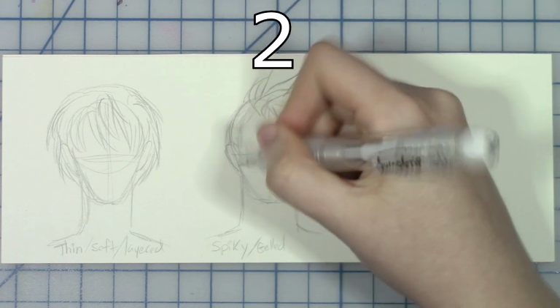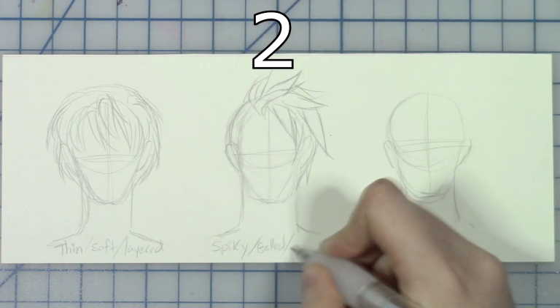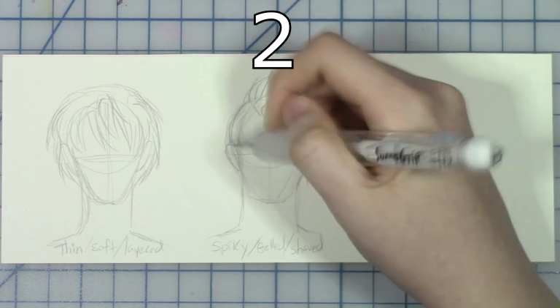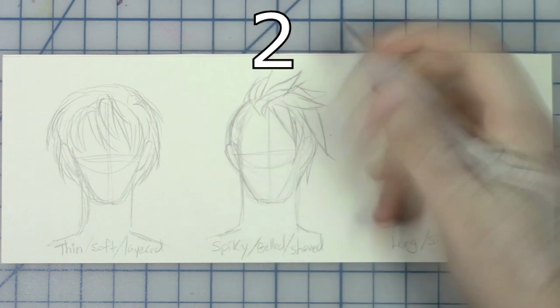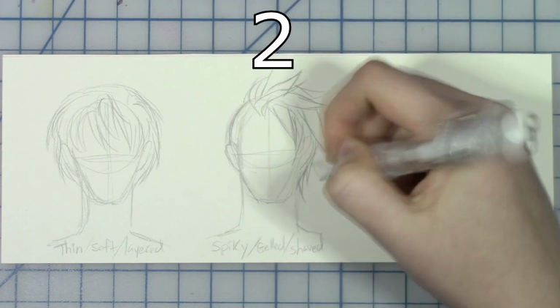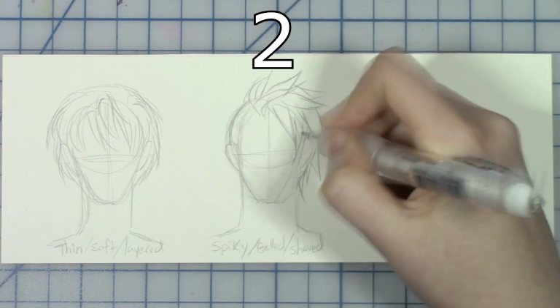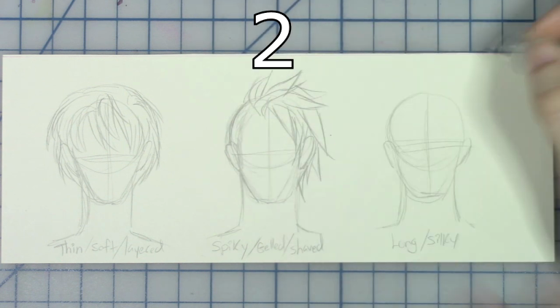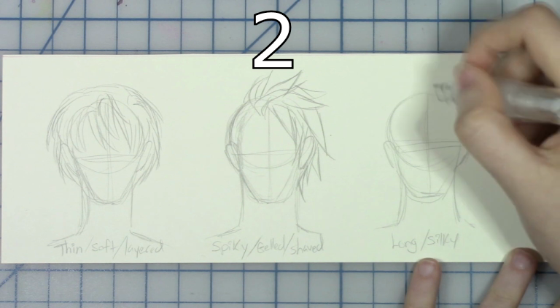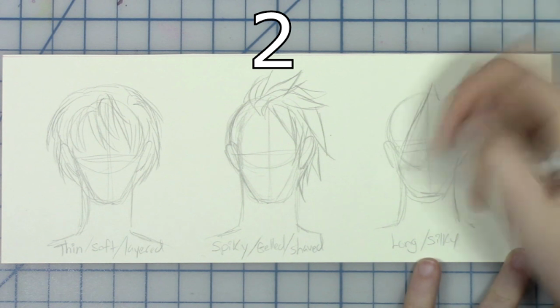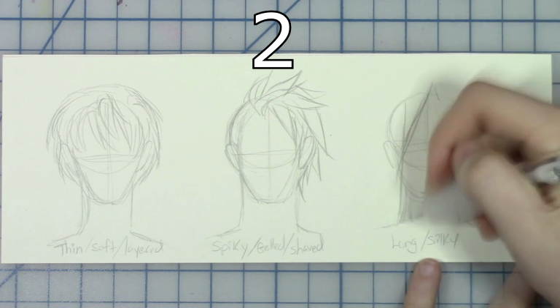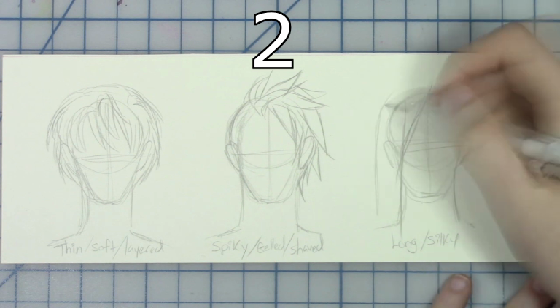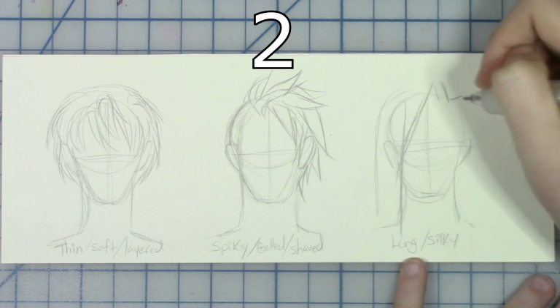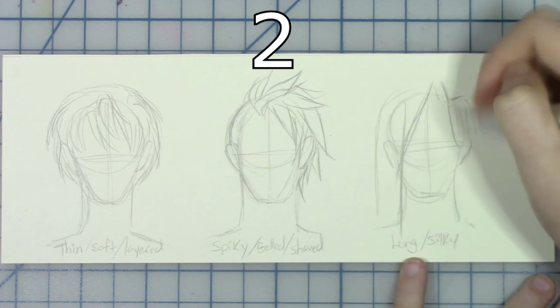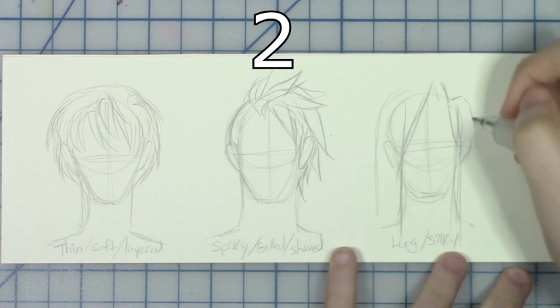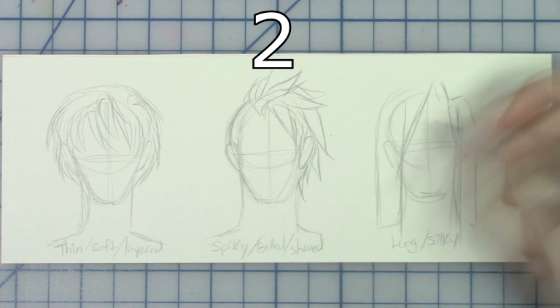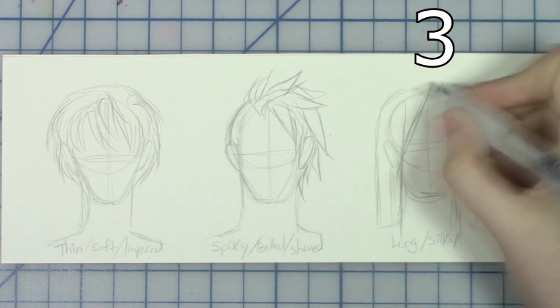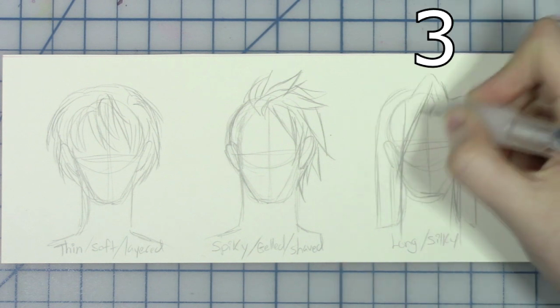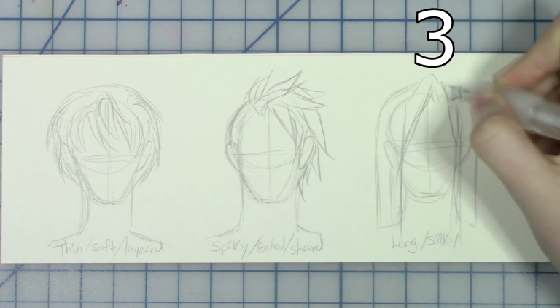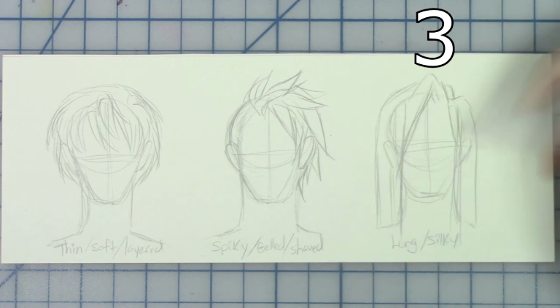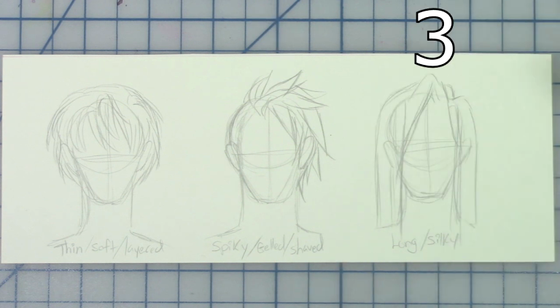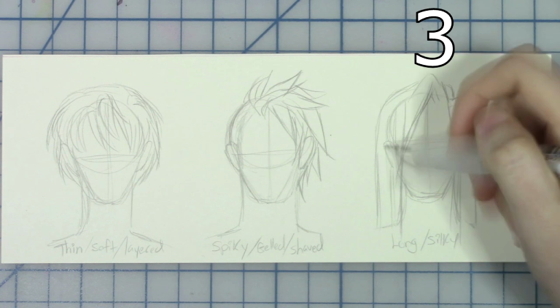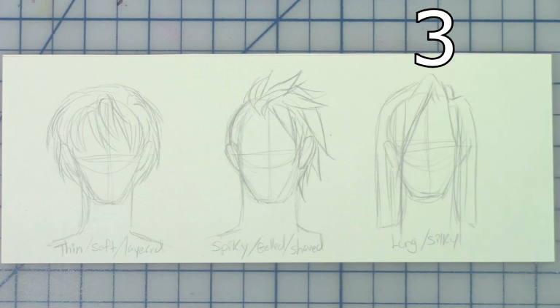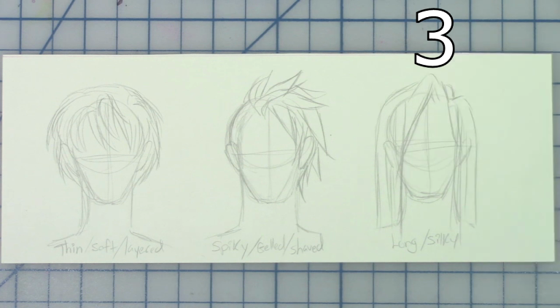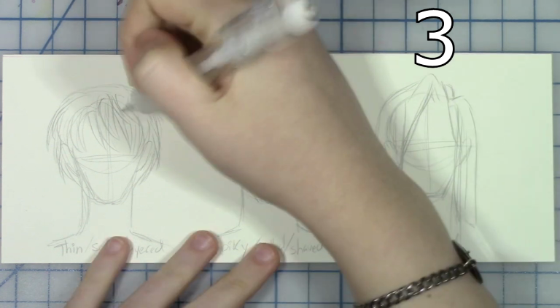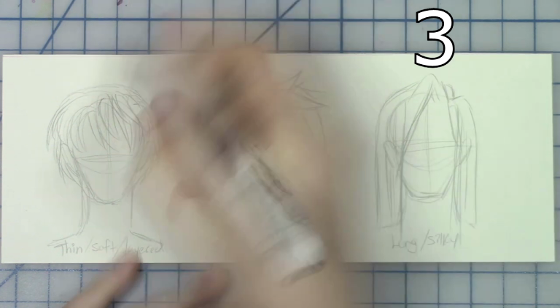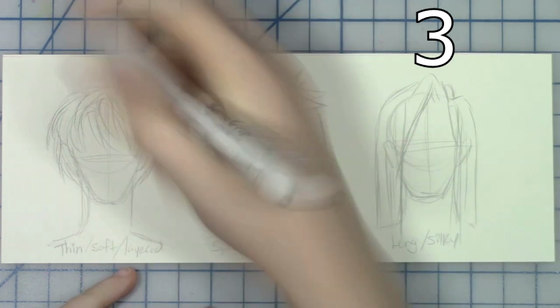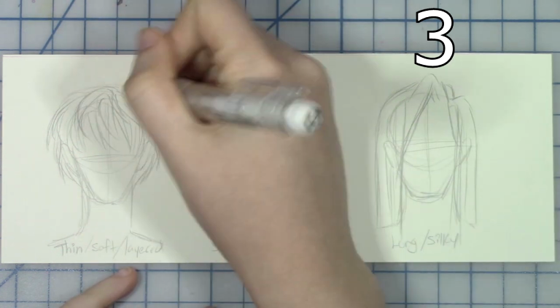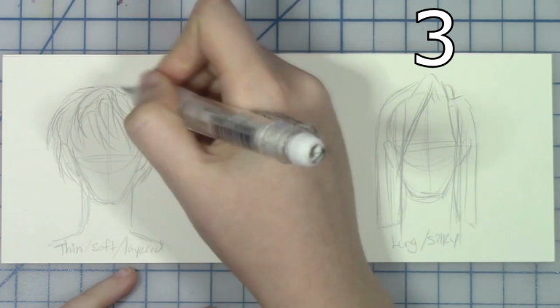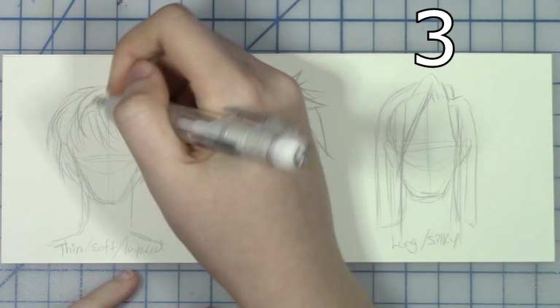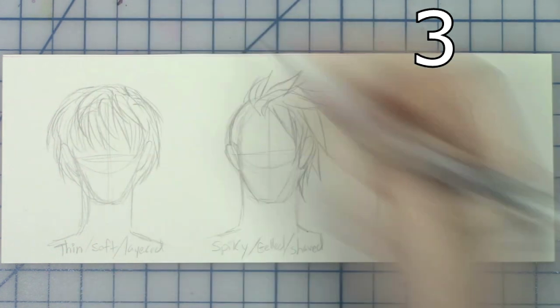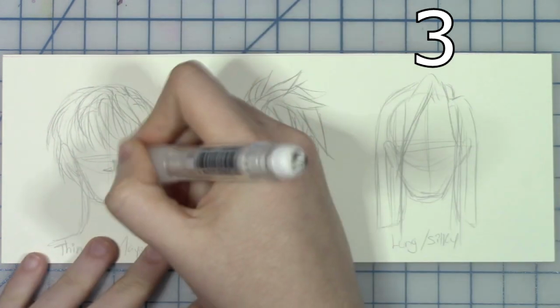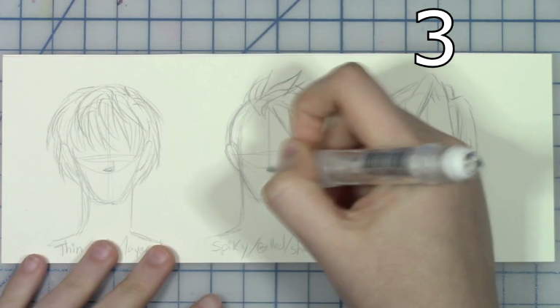Second sample is spiked hair which is larger hair chunks which are more triangular and stiffer in shape. Lastly we'll be drawing long silky hair so you draw straight and long hair chunks that hang downward along the skull.